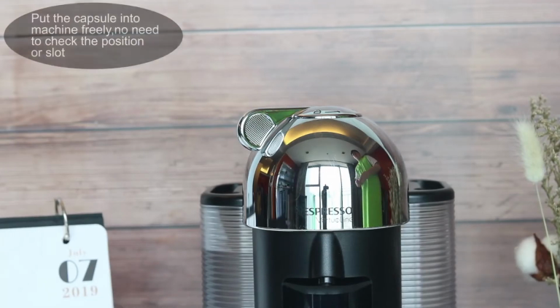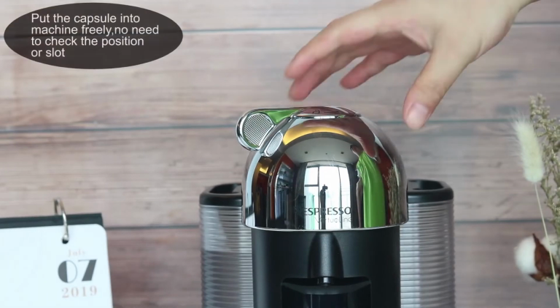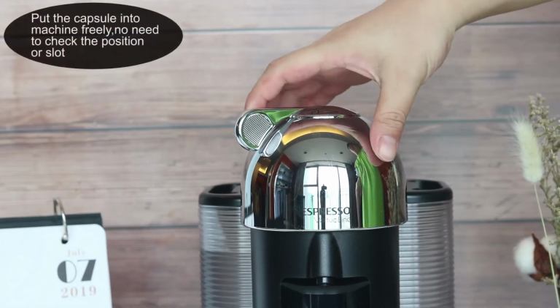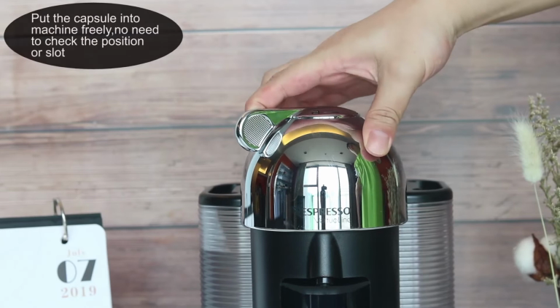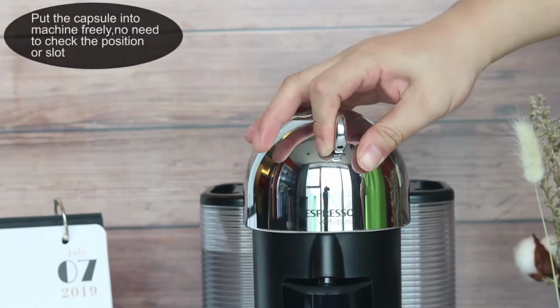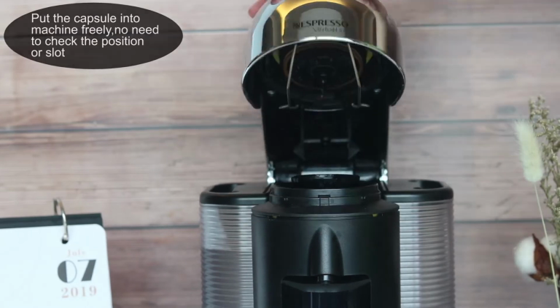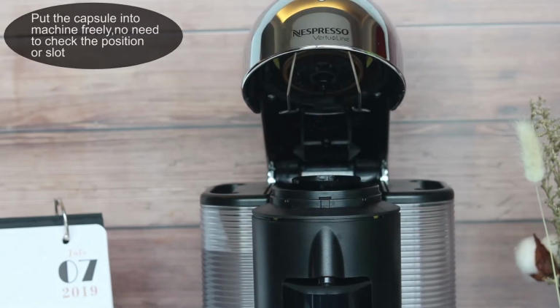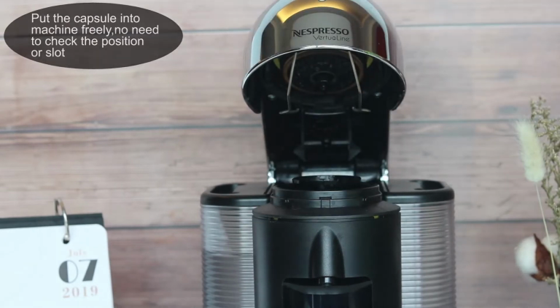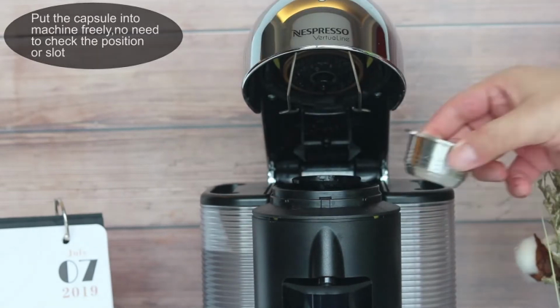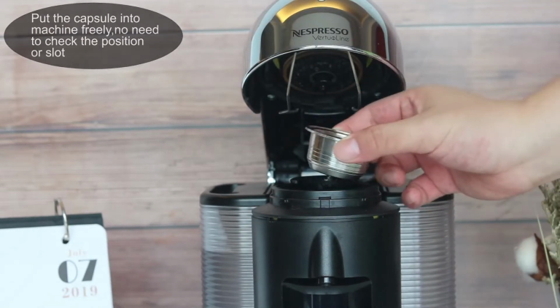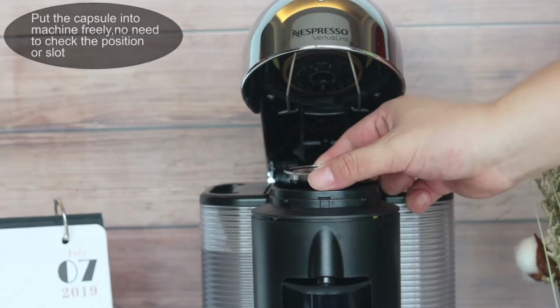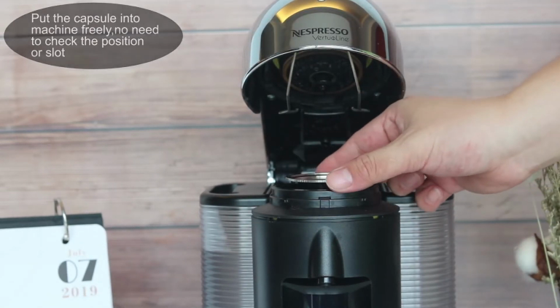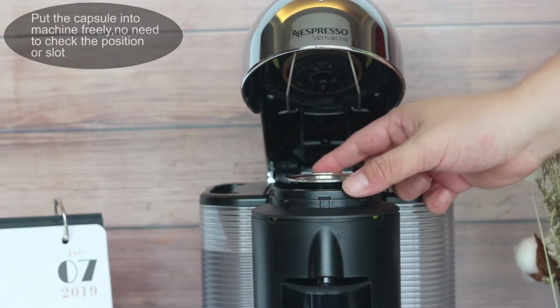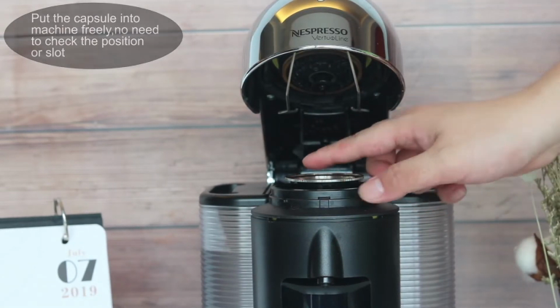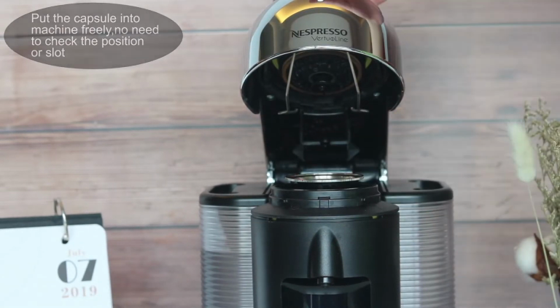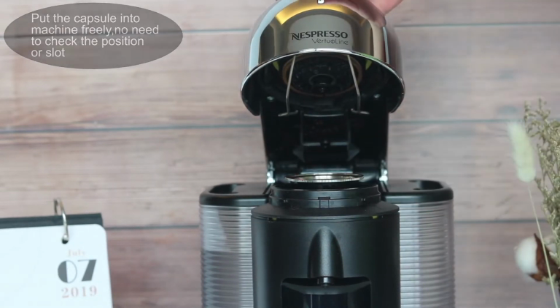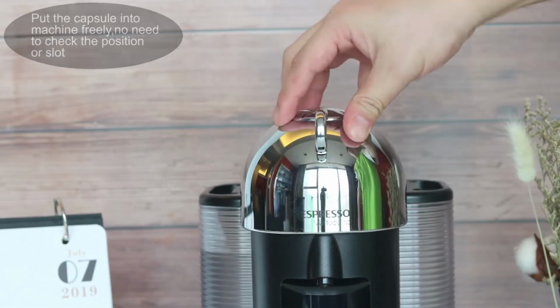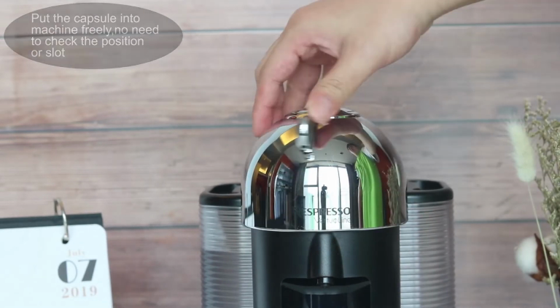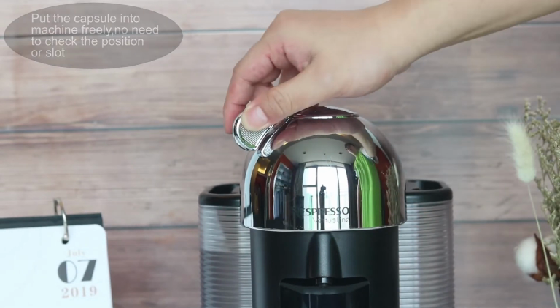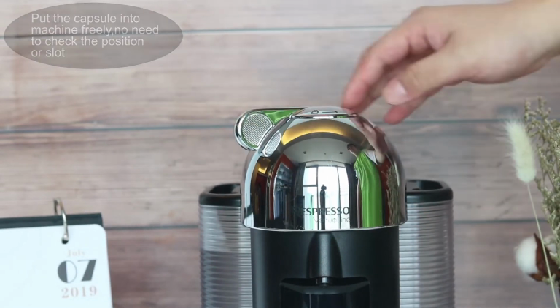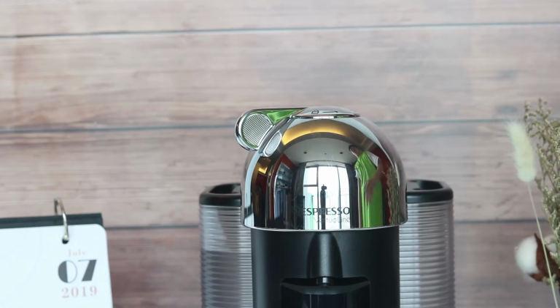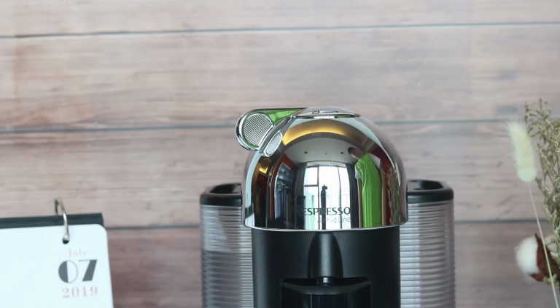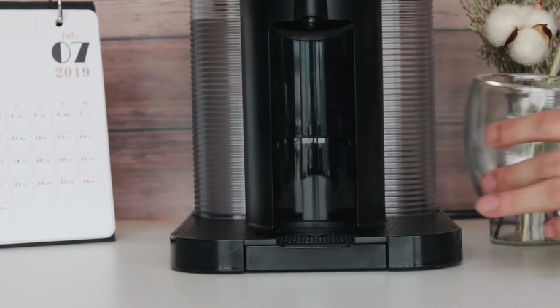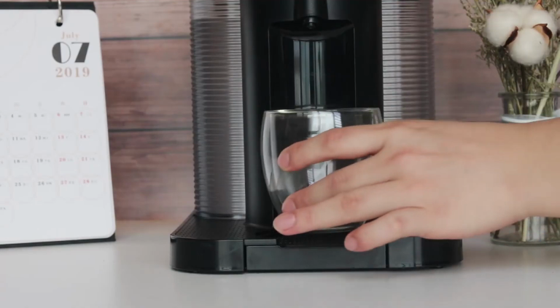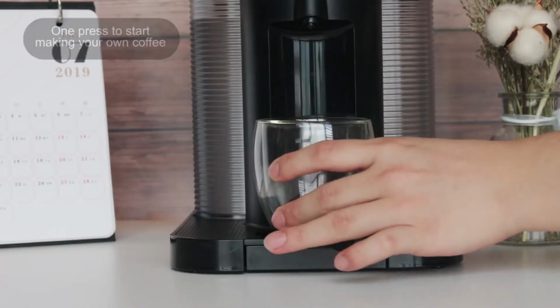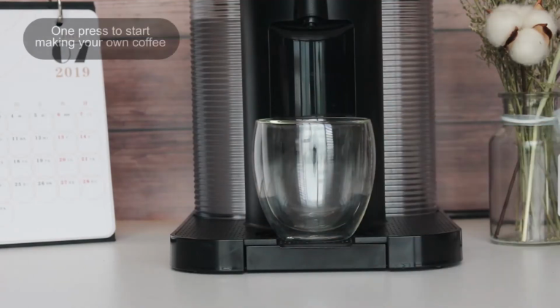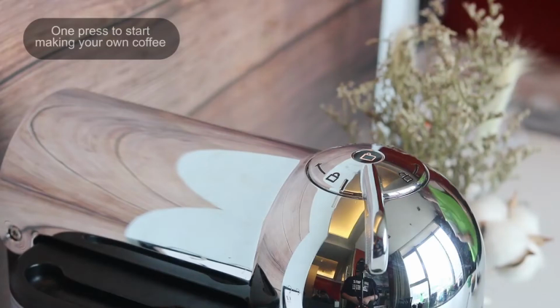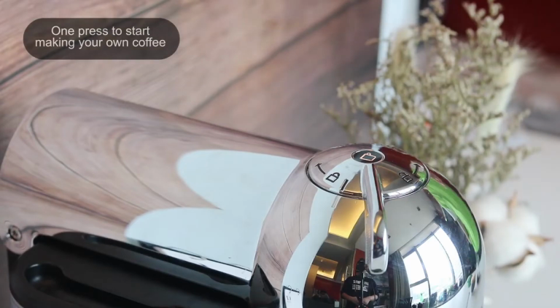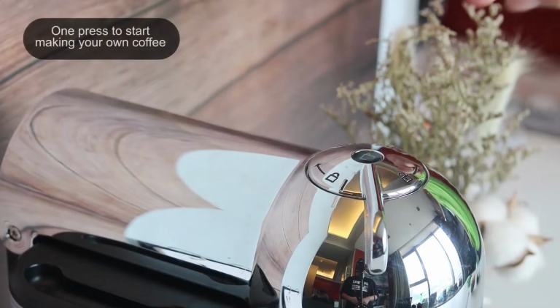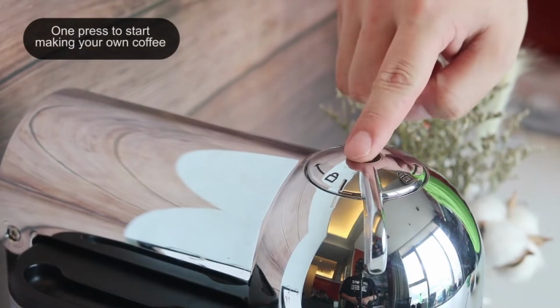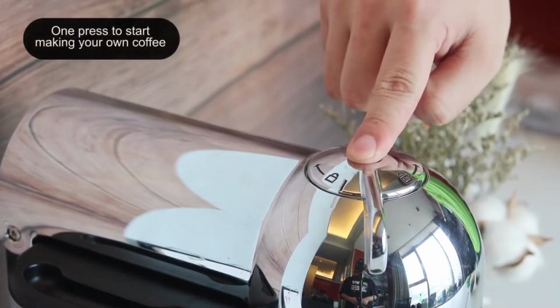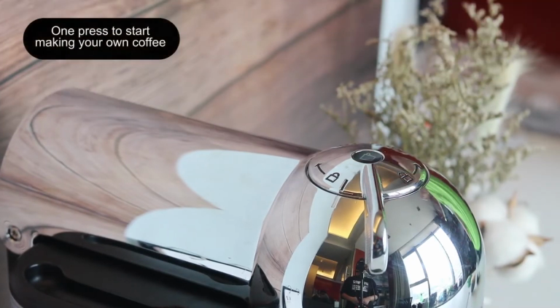Put the capsule into the machine fluidly. No need to check the position or the slot. One press to start making your own coffee.